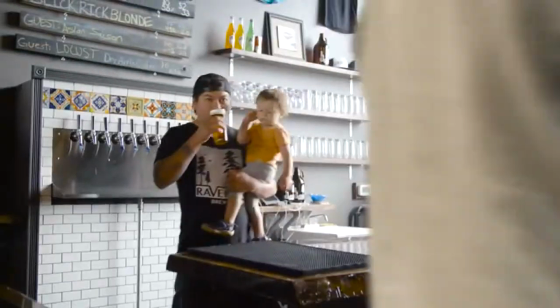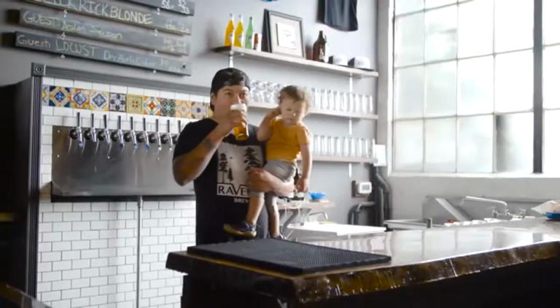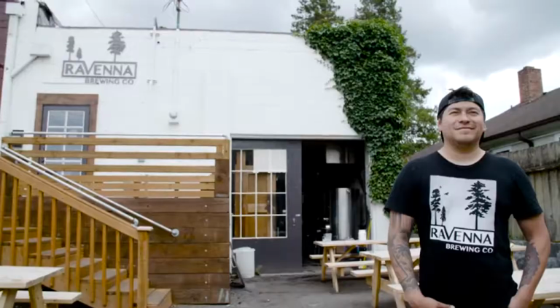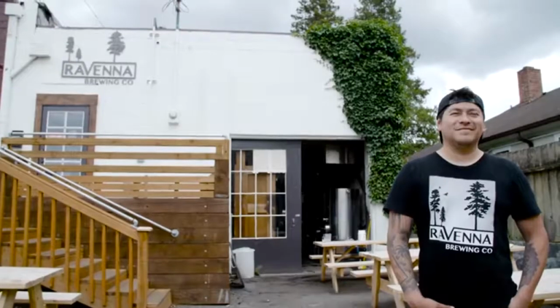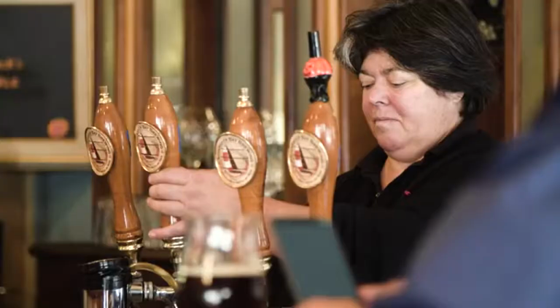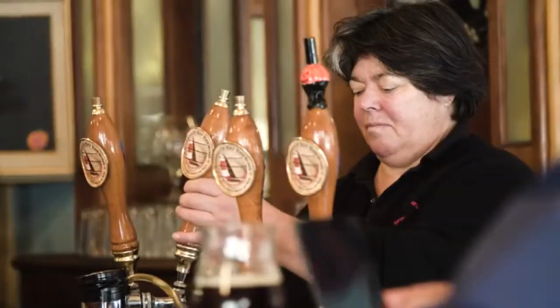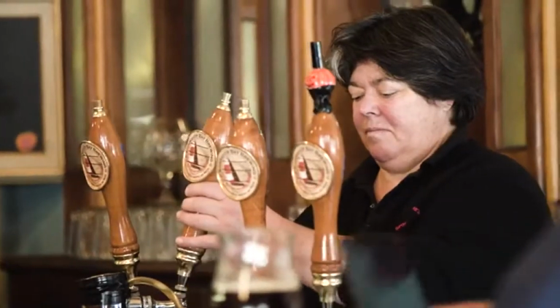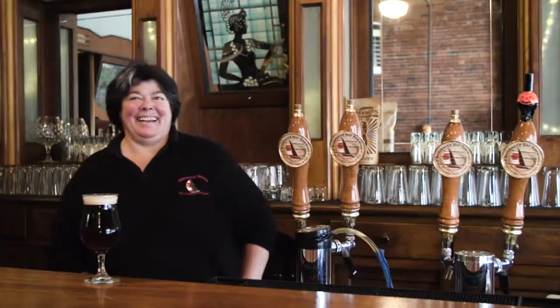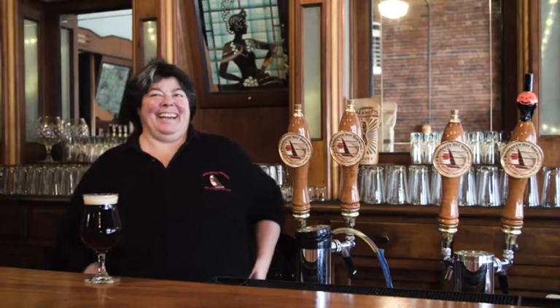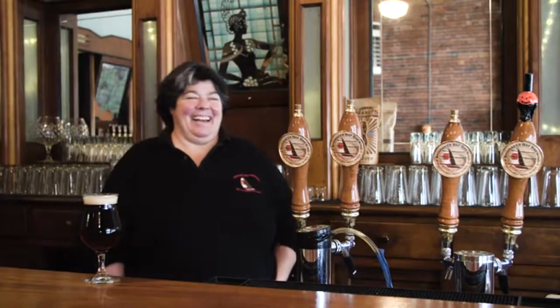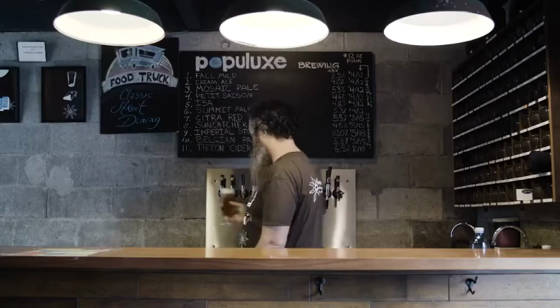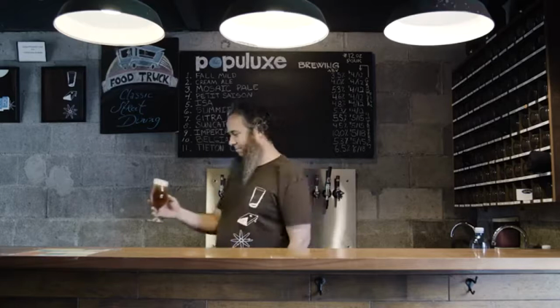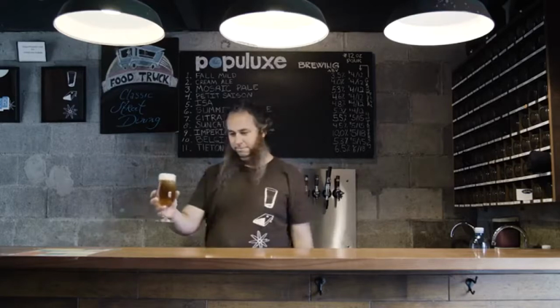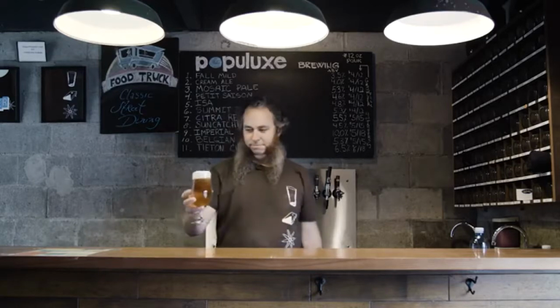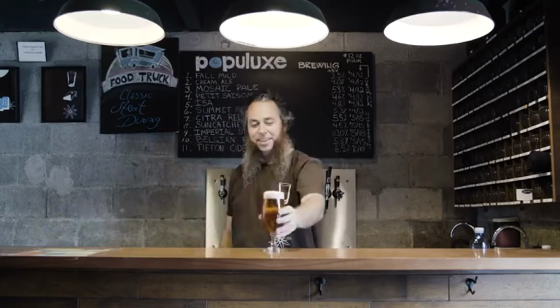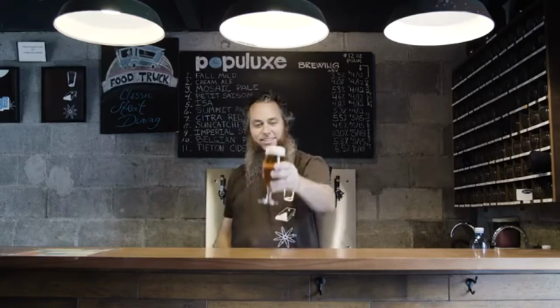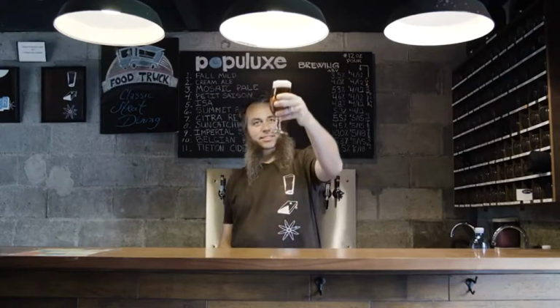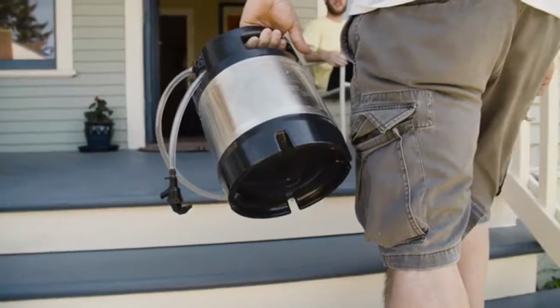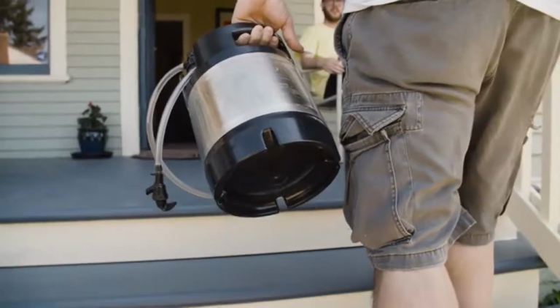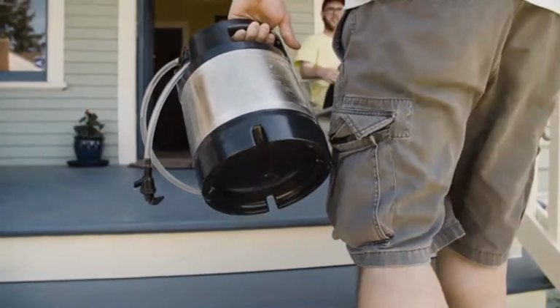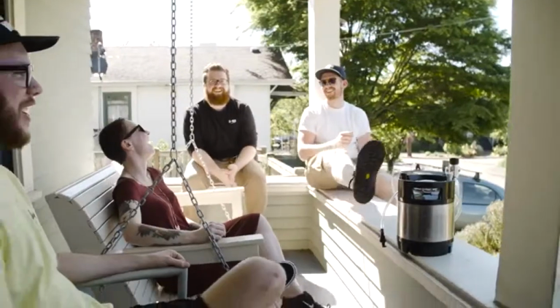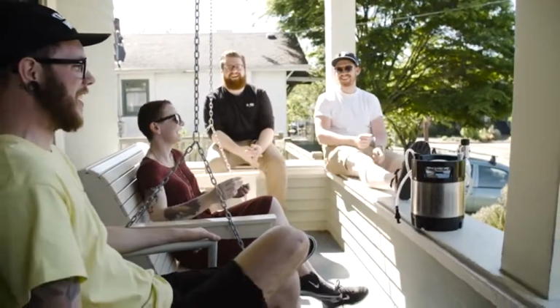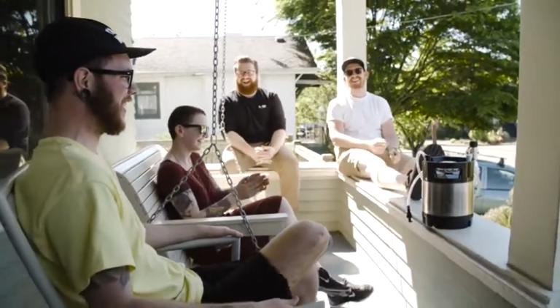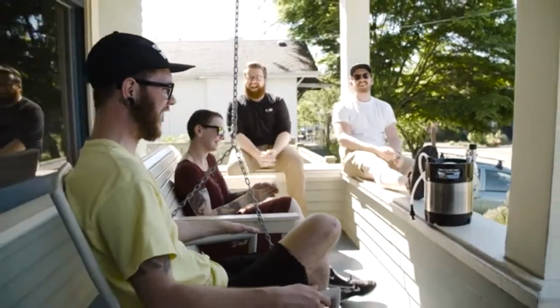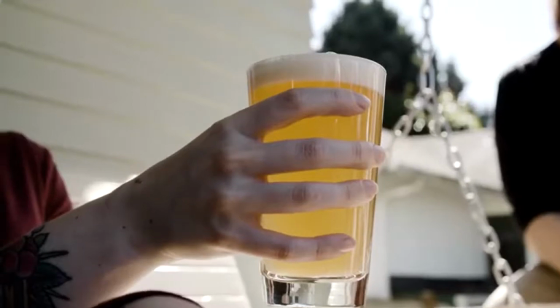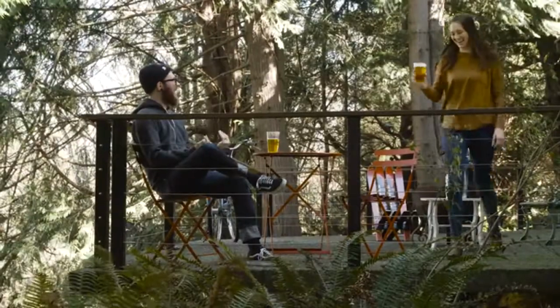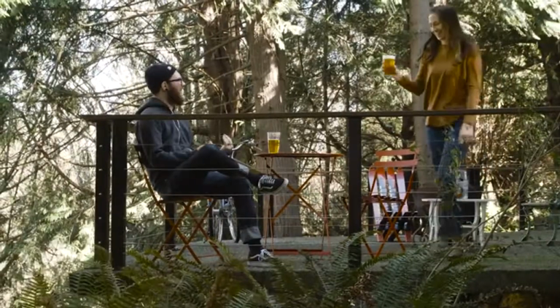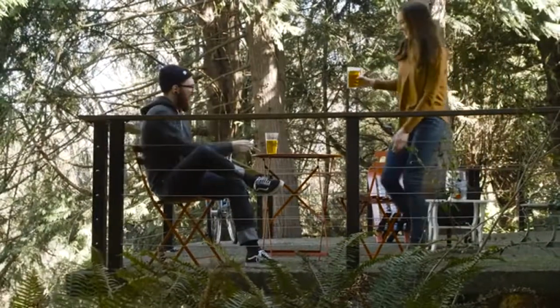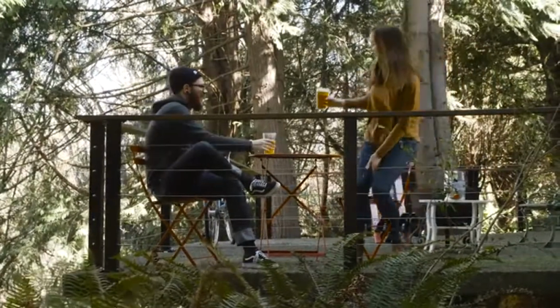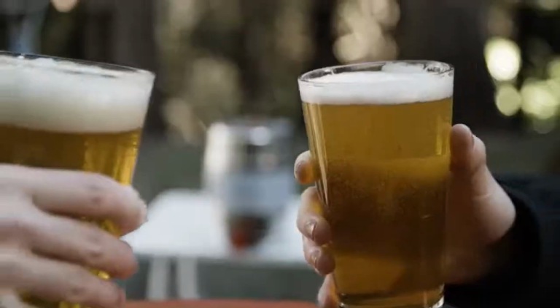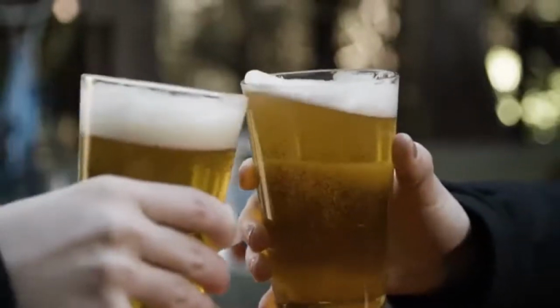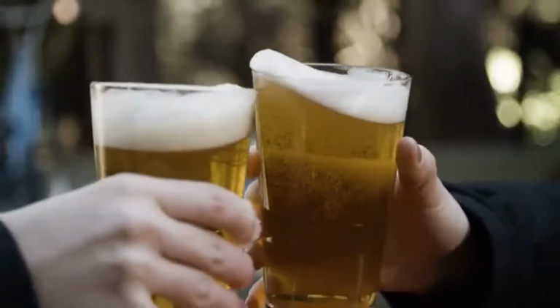Brewmasters put their heart and soul into their beer, crafting the perfect recipes. Pico has partnered with more than a hundred breweries from around the world, allowing anyone to brew tasty creations in the comfort of their own home and enjoy them anywhere.